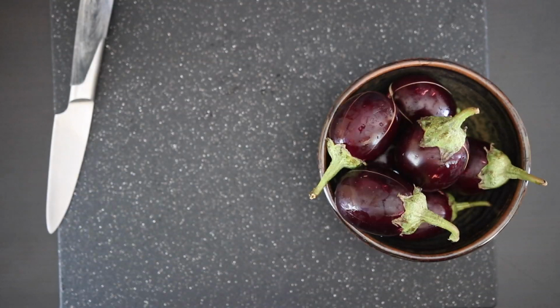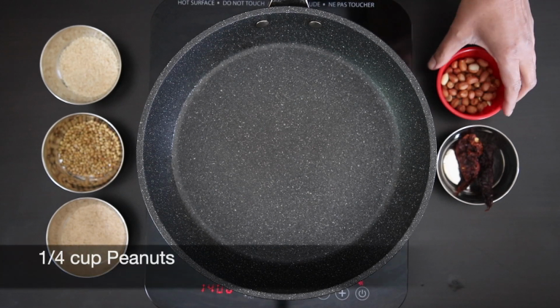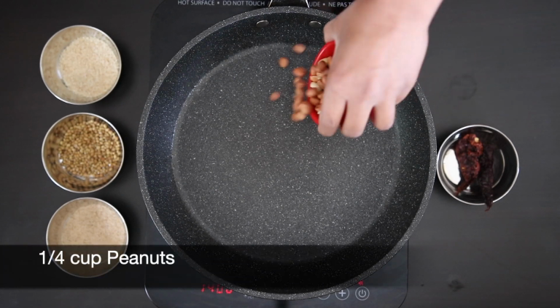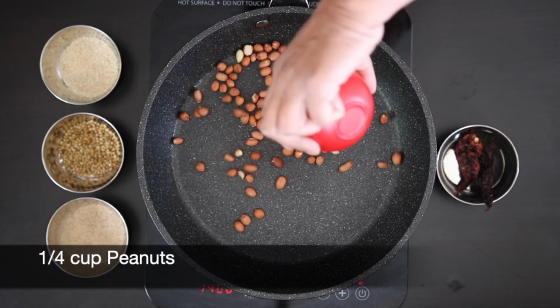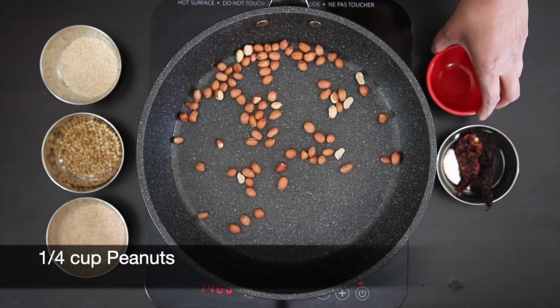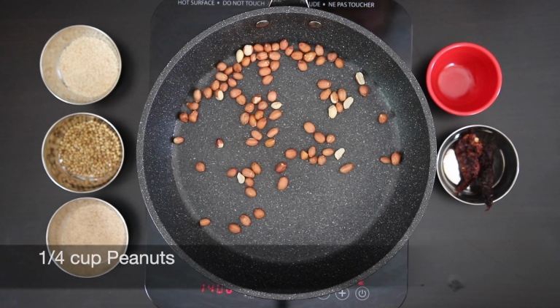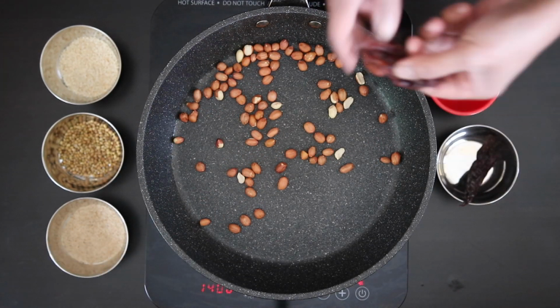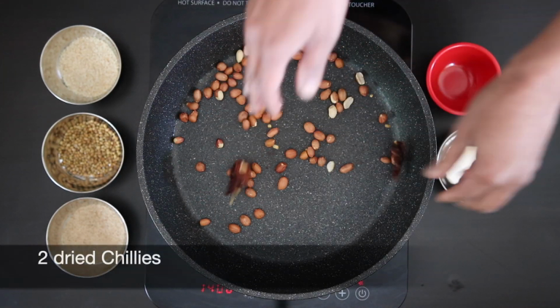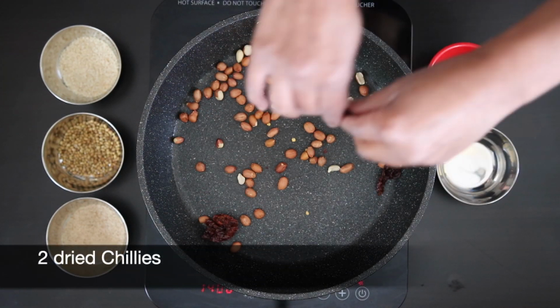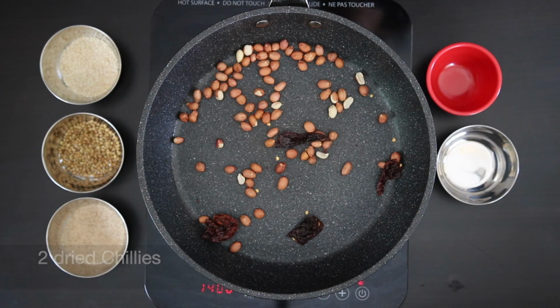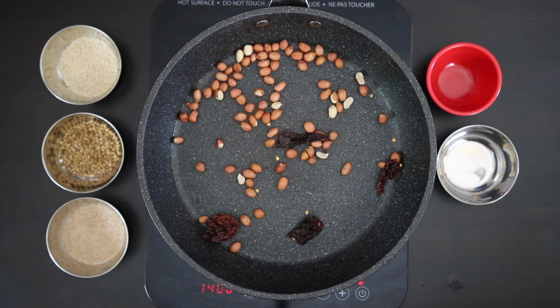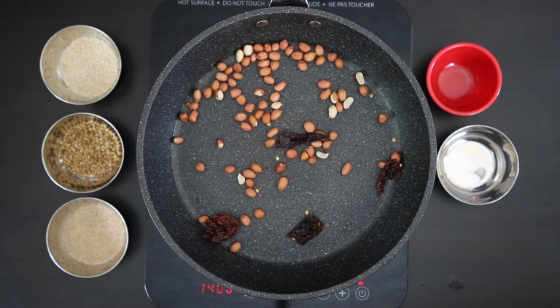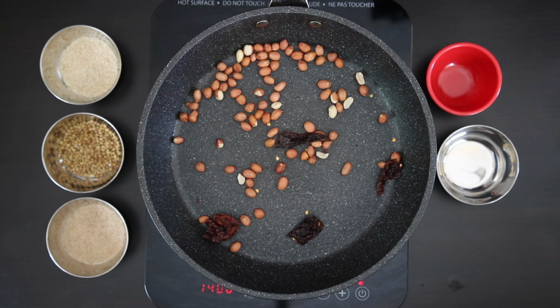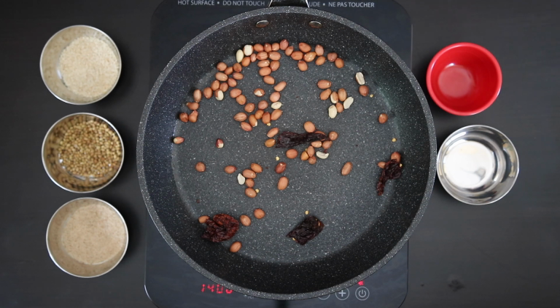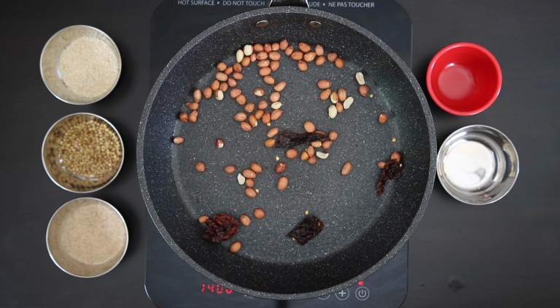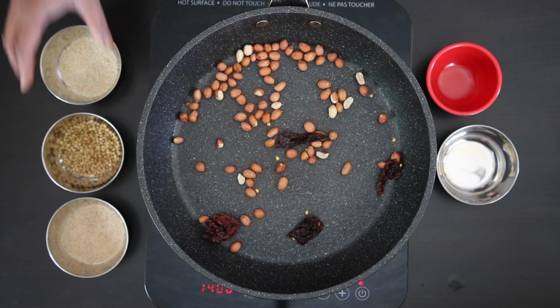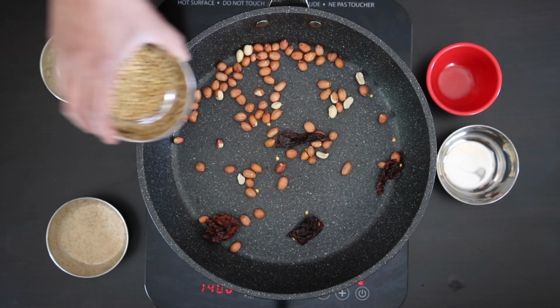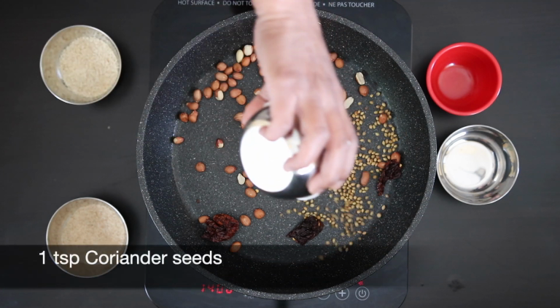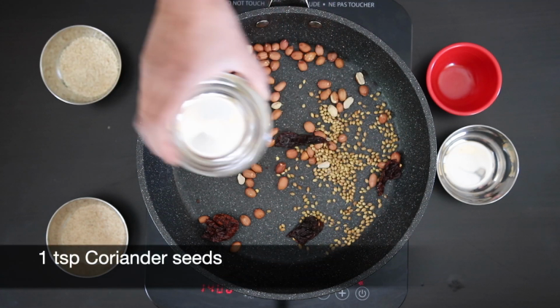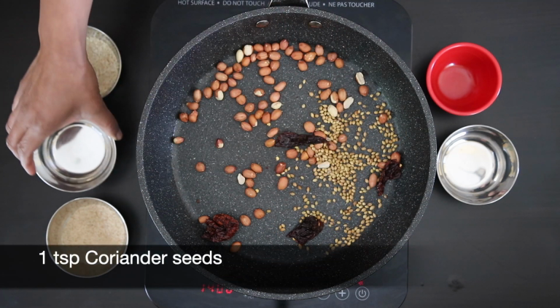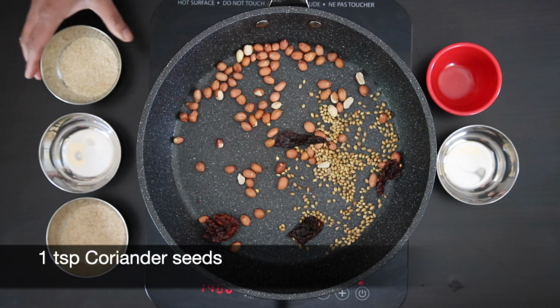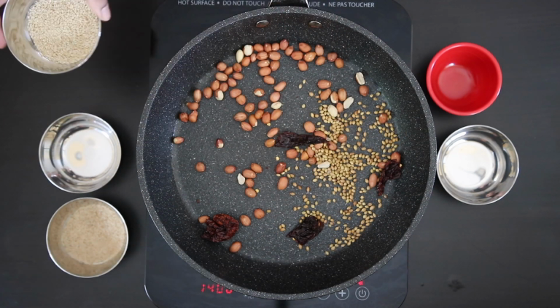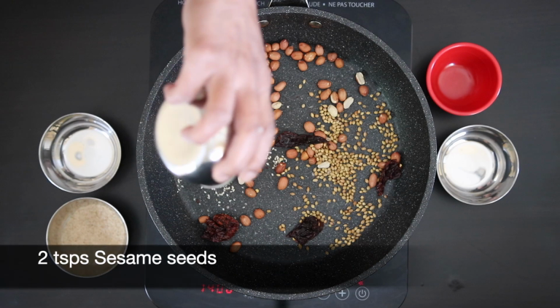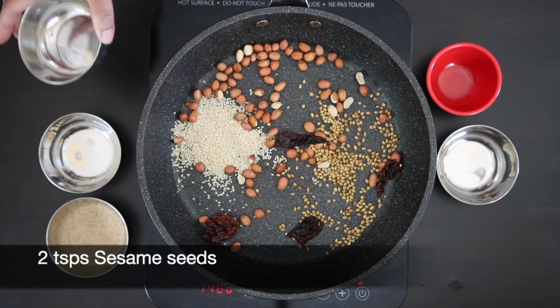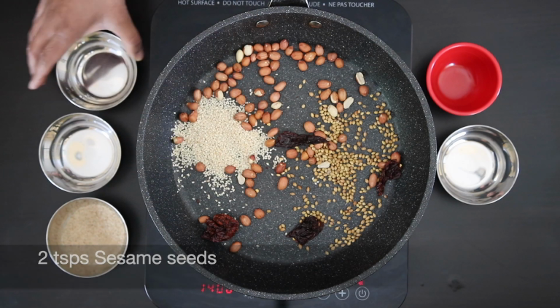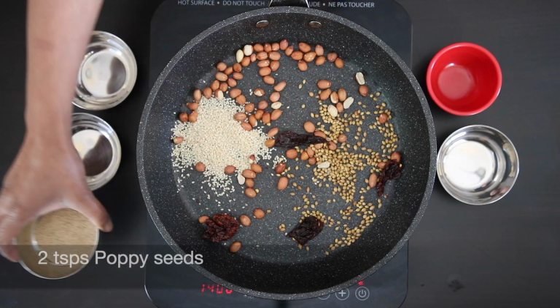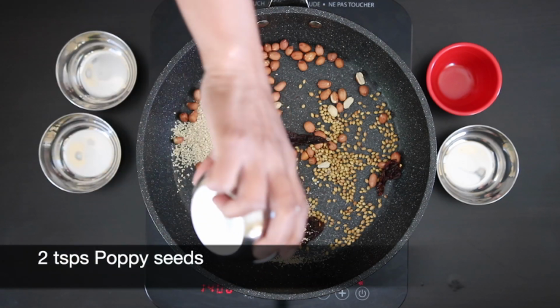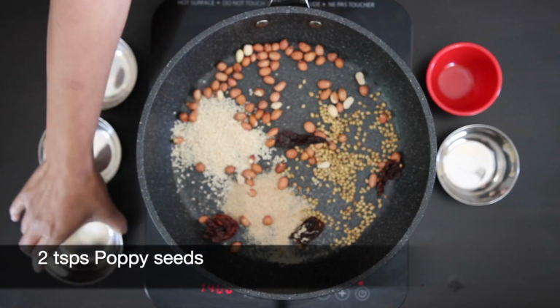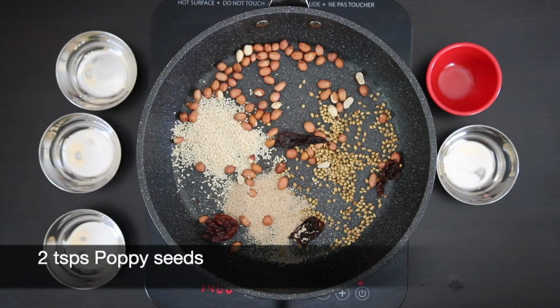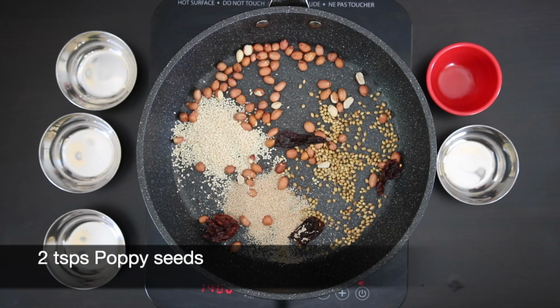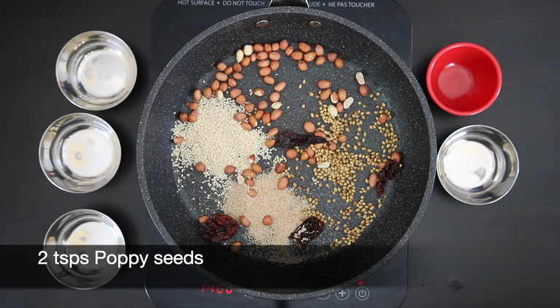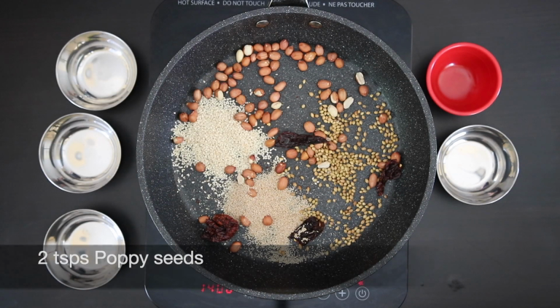In a hot pan, I'm going to start with a quarter cup of peanuts, two dried chilies, one teaspoon of coriander seeds, two teaspoons of sesame seeds, two teaspoons of poppy seeds, and I'm going to allow these to dry roast.